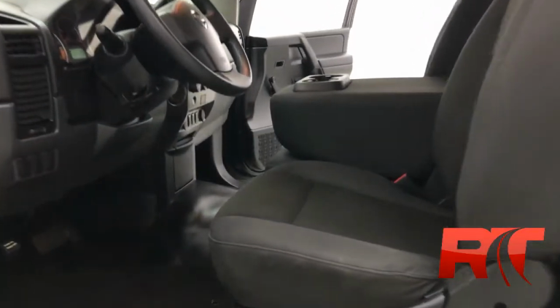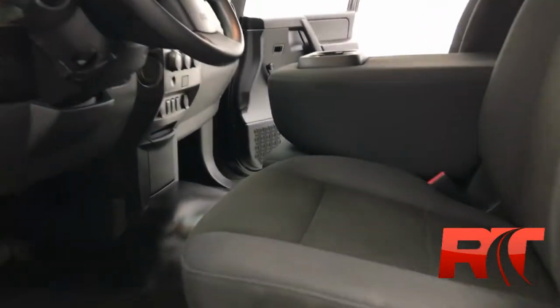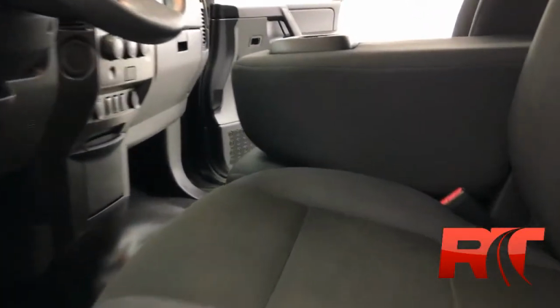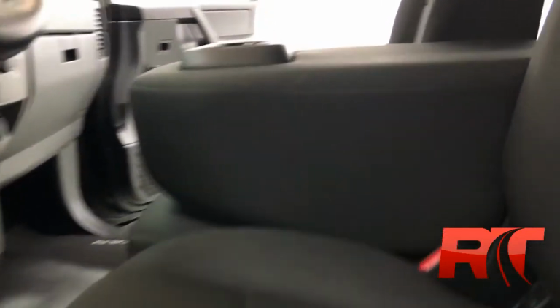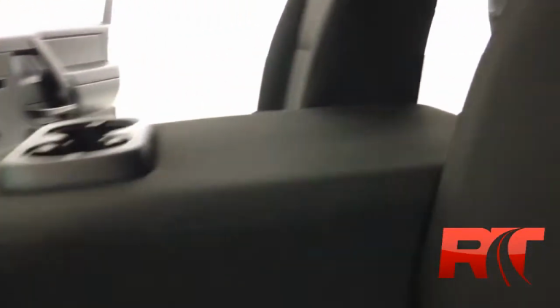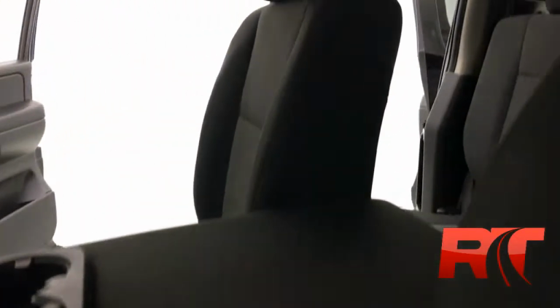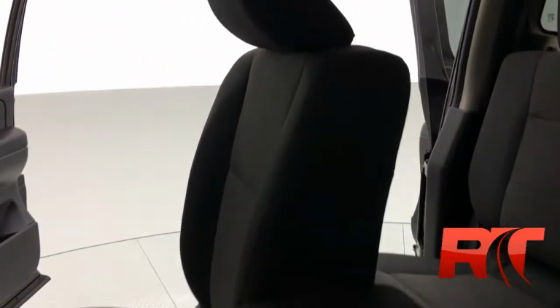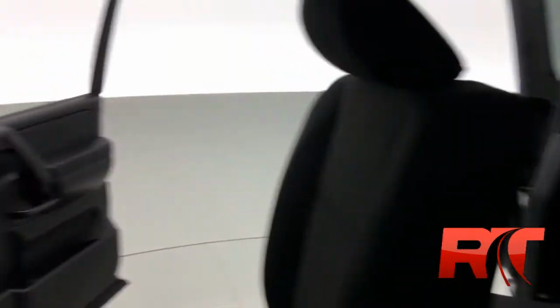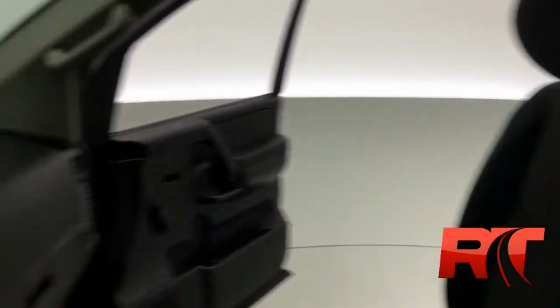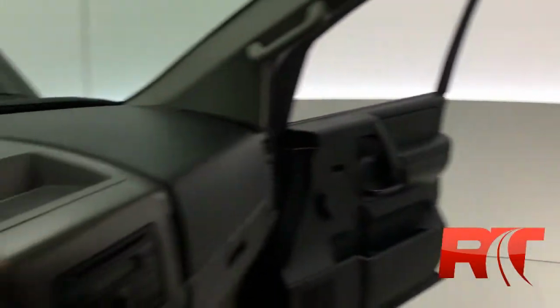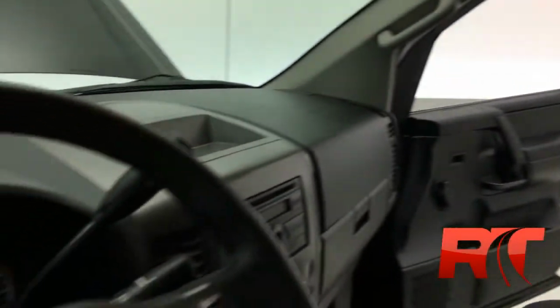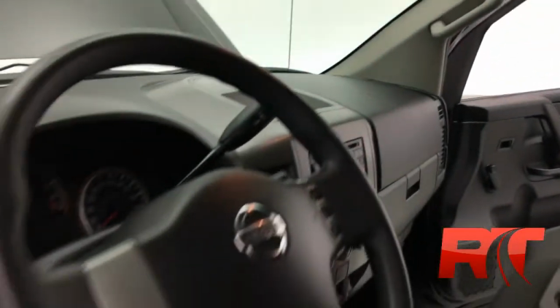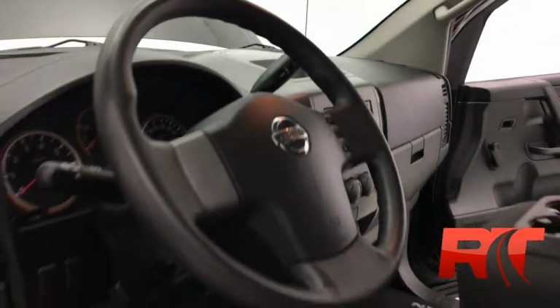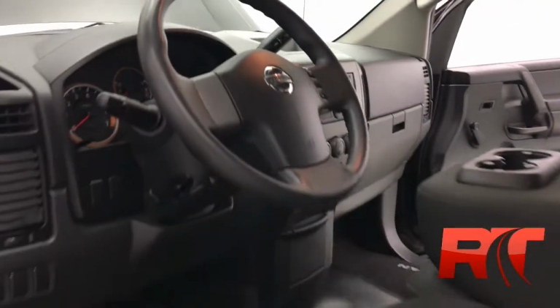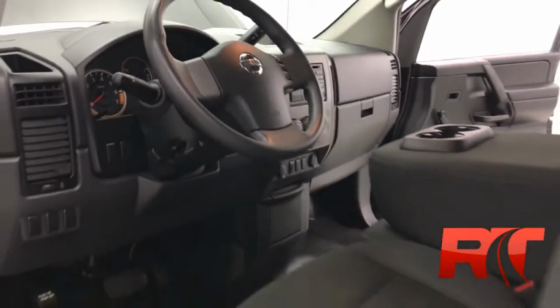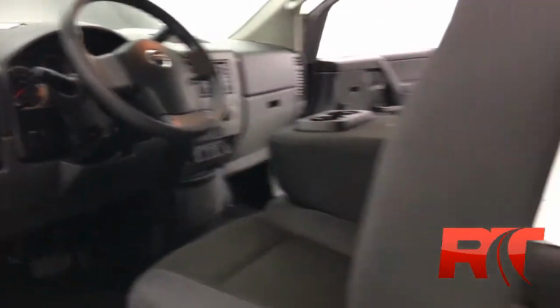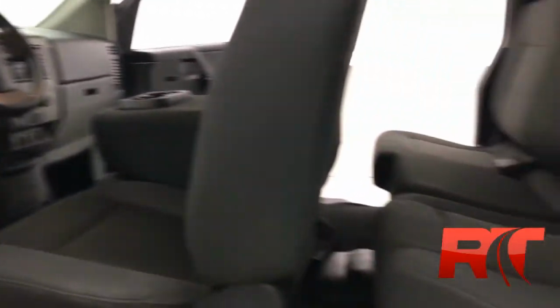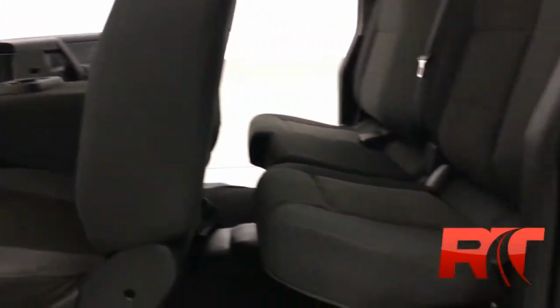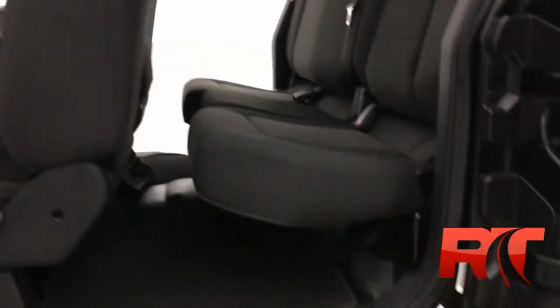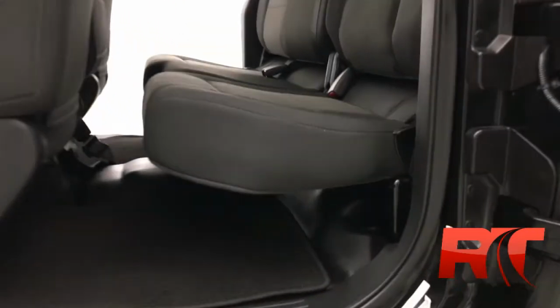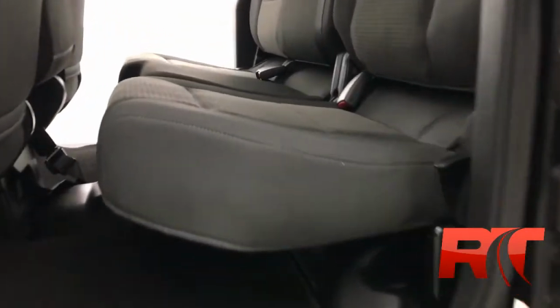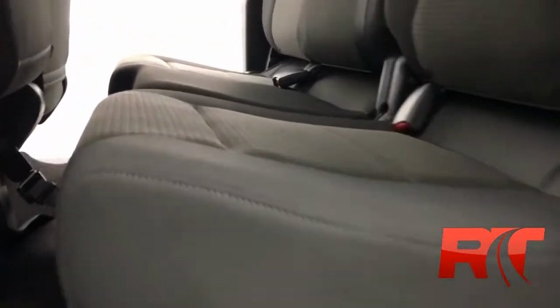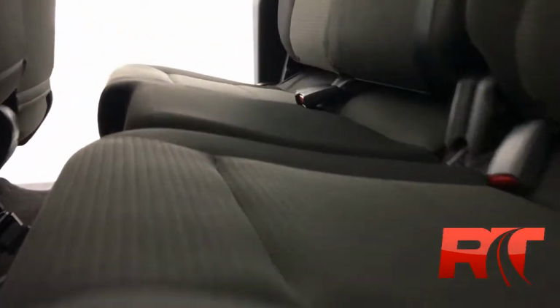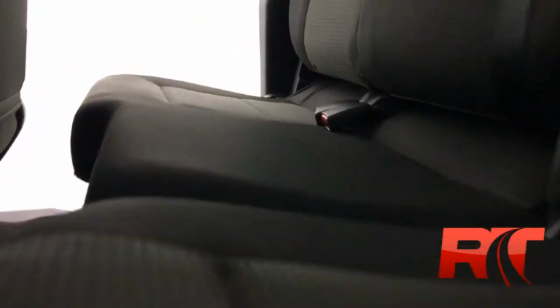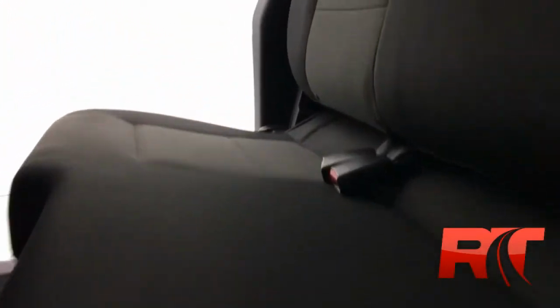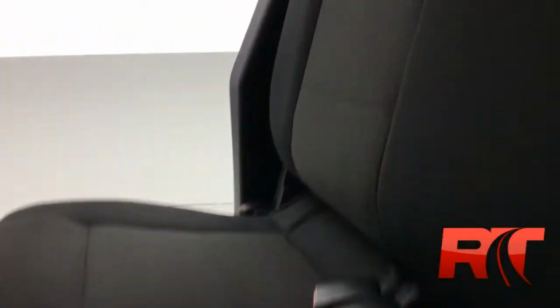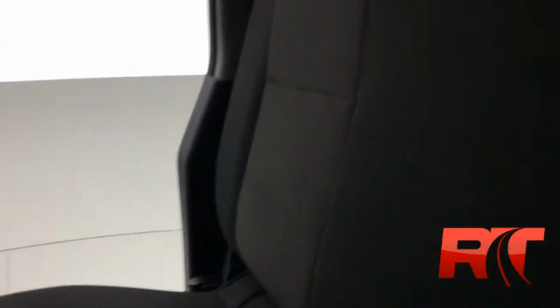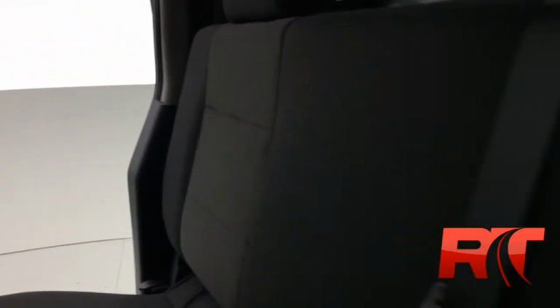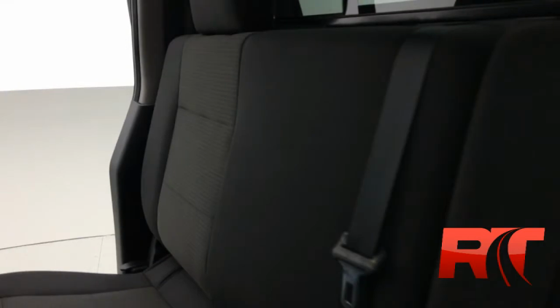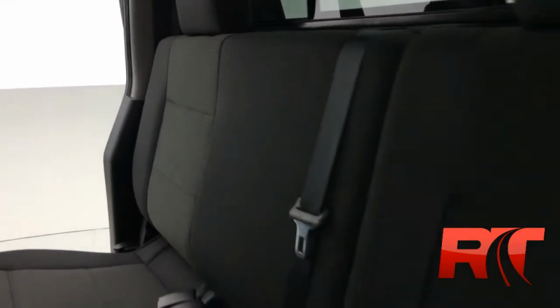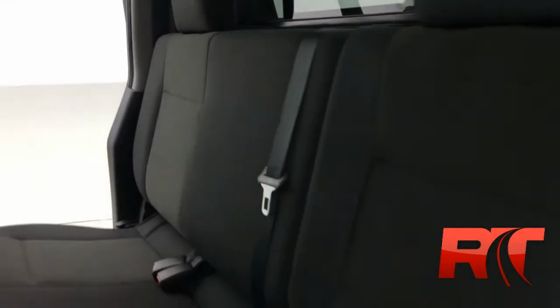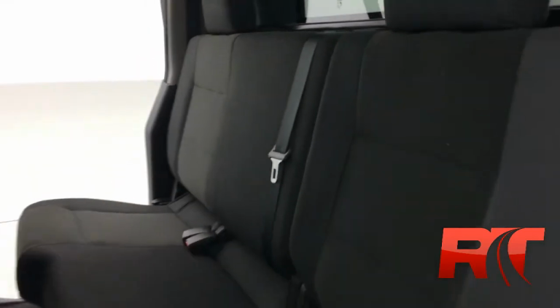You'll find the interior has been very well kept. It does have cloth seats with vinyl flooring. Slide into the back — as I did say, these are the suicide doors, easy entrance. Looks to be in real nice shape. Let's see the rest of the options of the truck now.